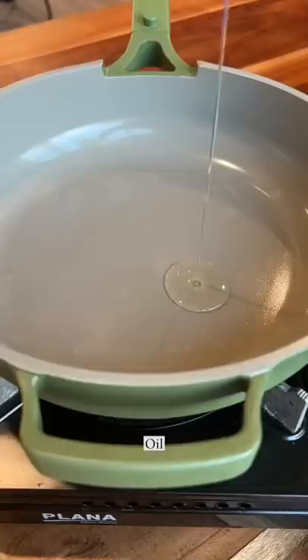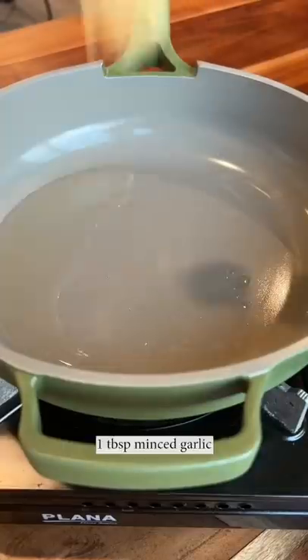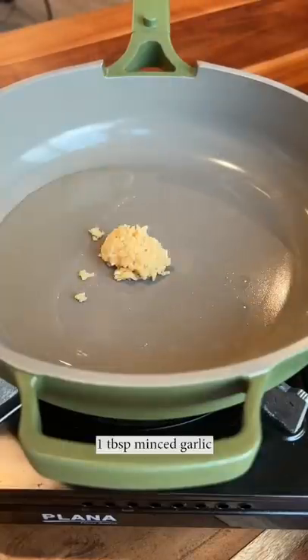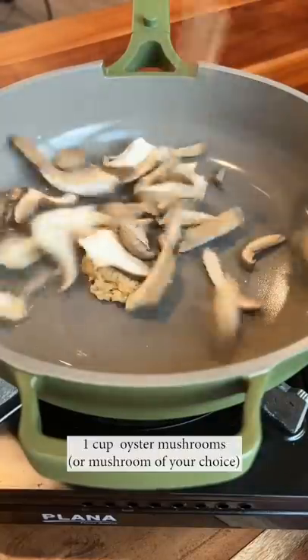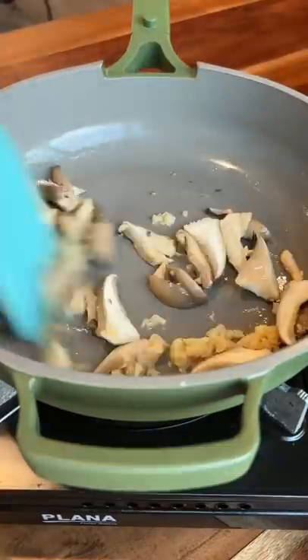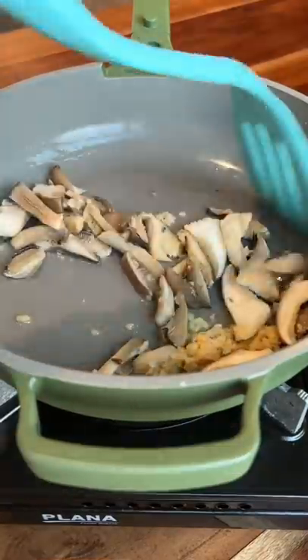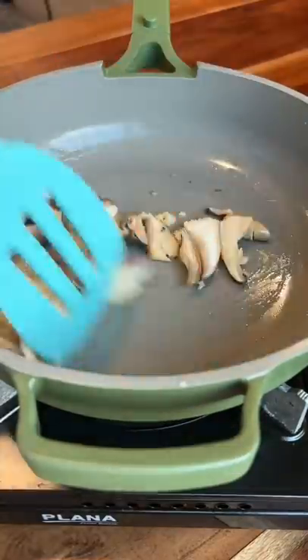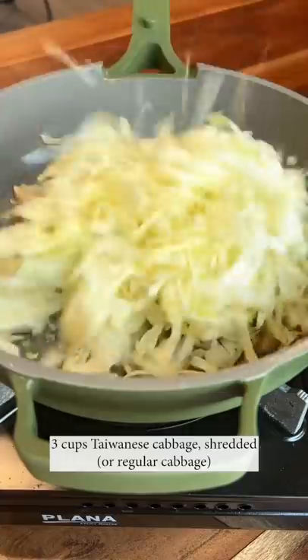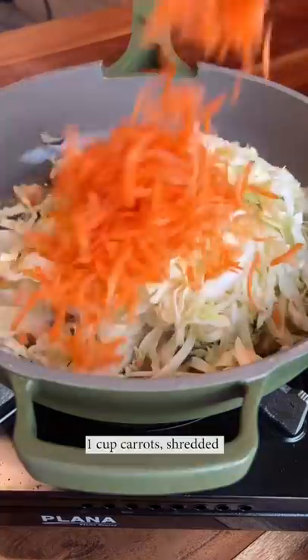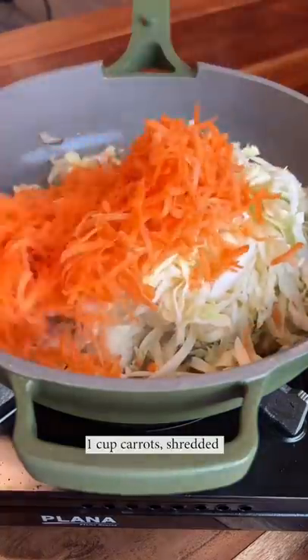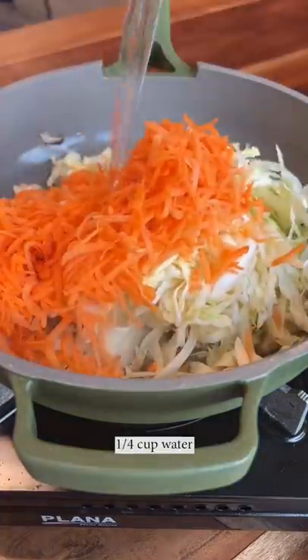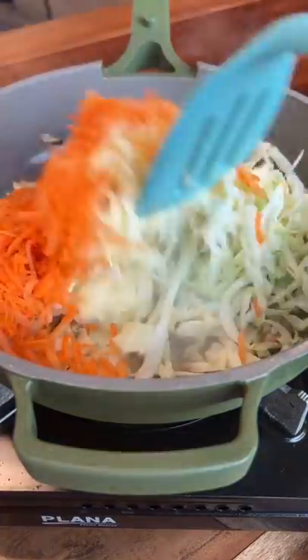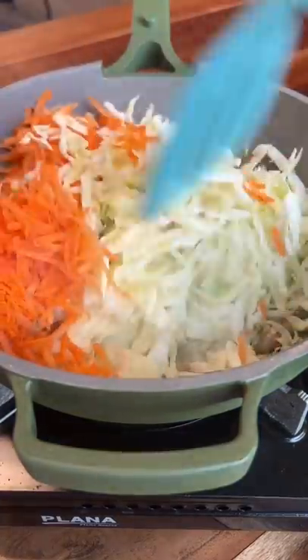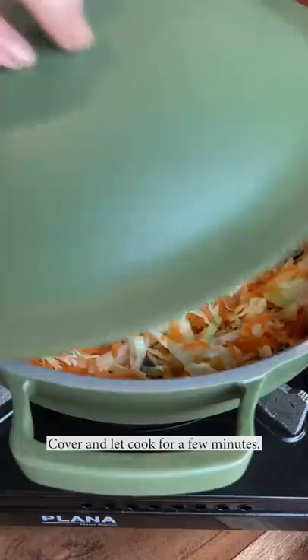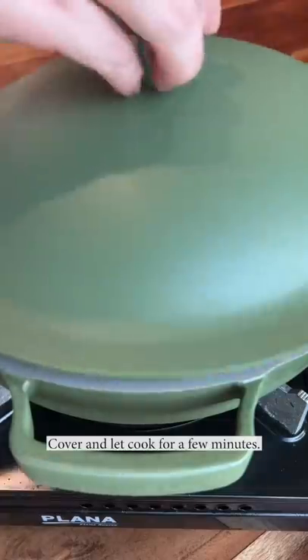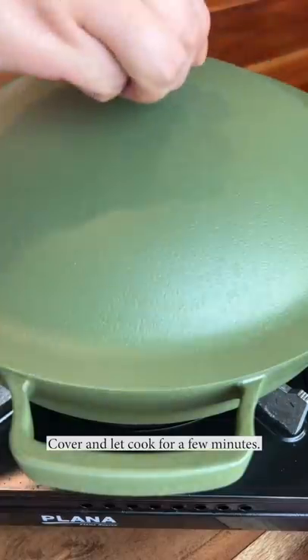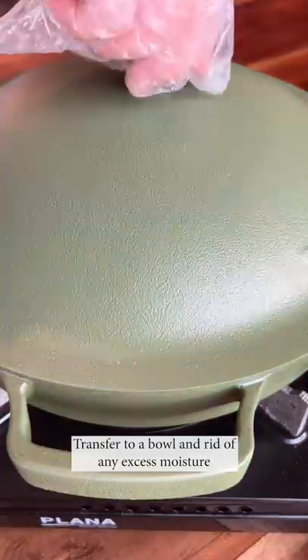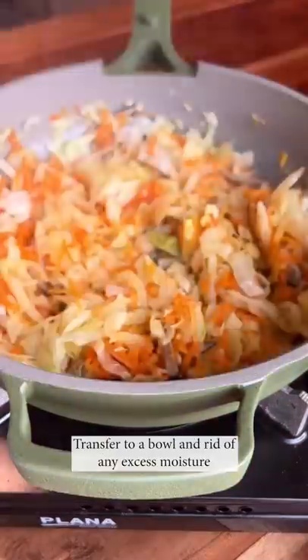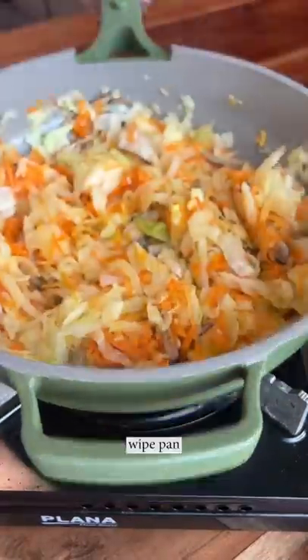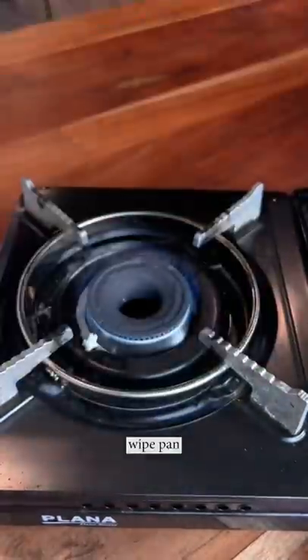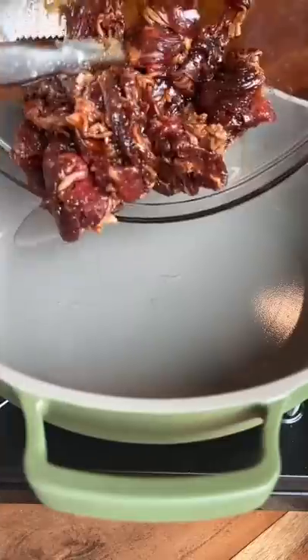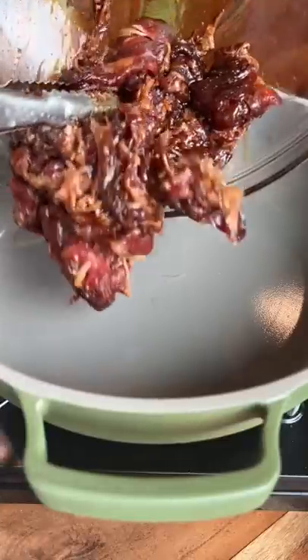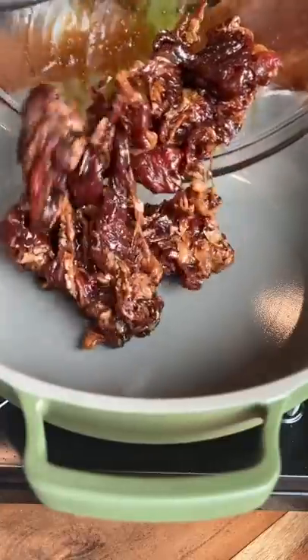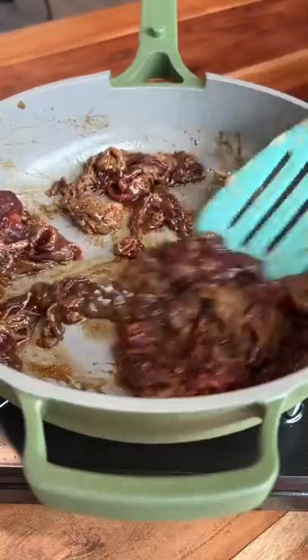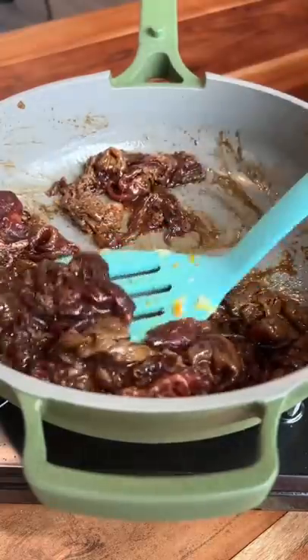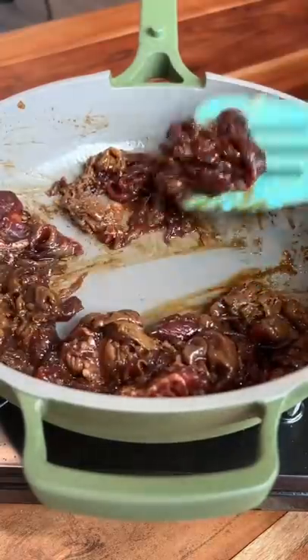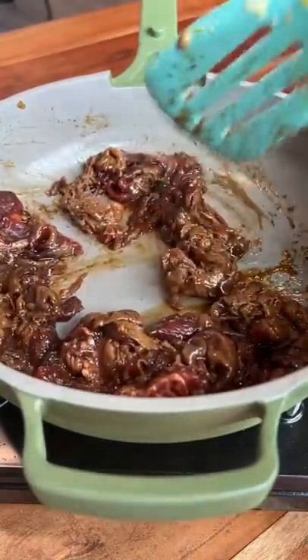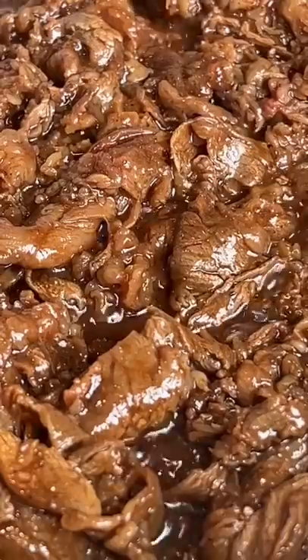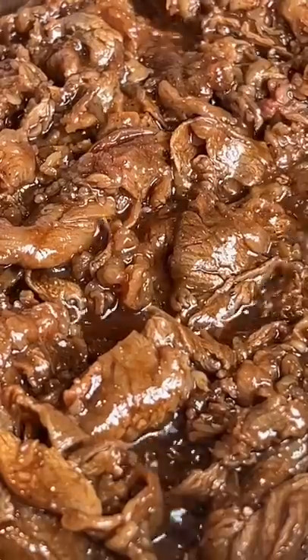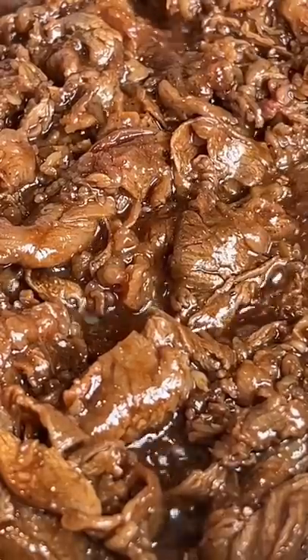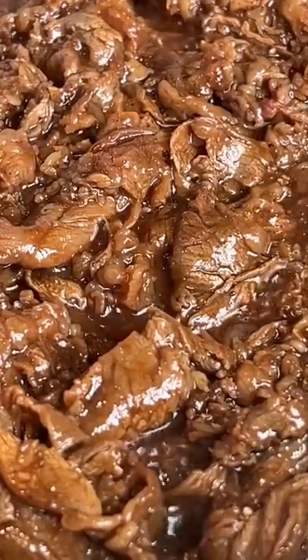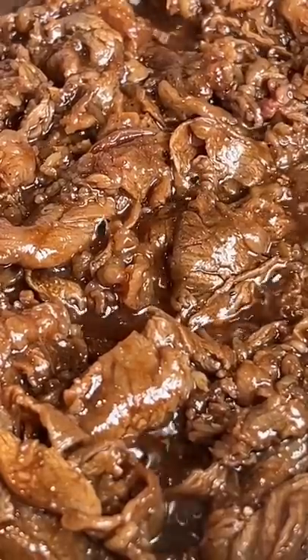Now we gotta make the veggies. These guys are important — they add a lightness to the dish and bring lots of different textures. Now the meat. I don't cook the meat and veggies together because the balance of flavors are nicer when cooked separately.